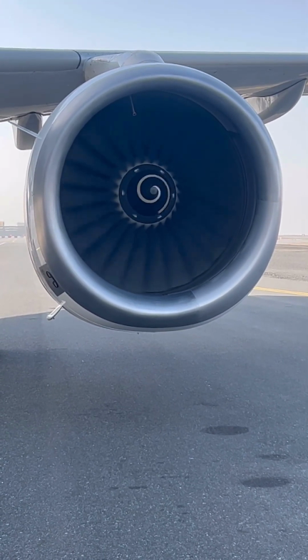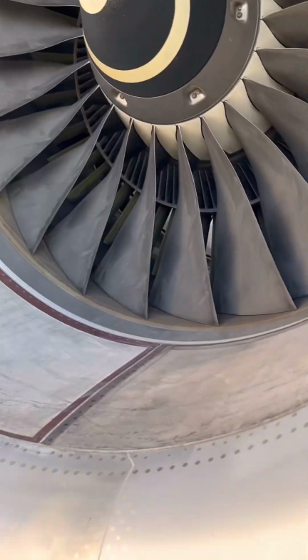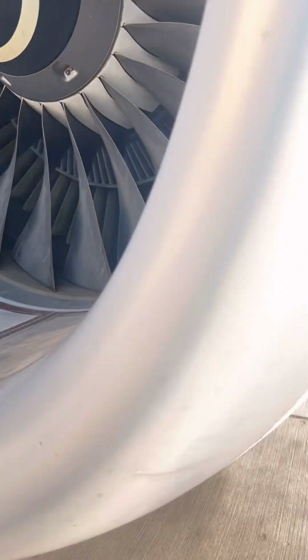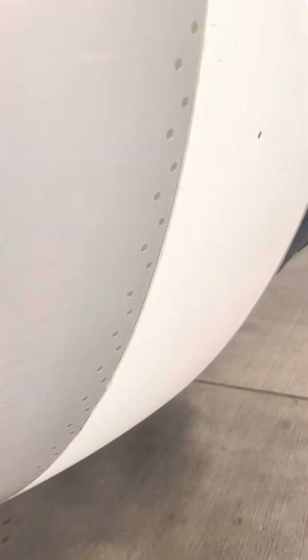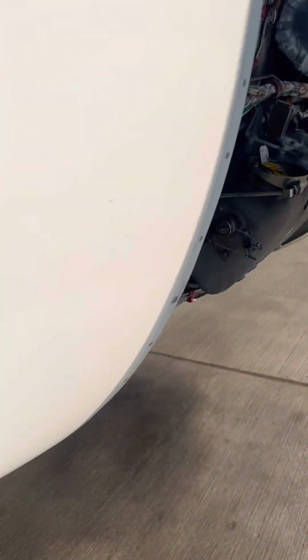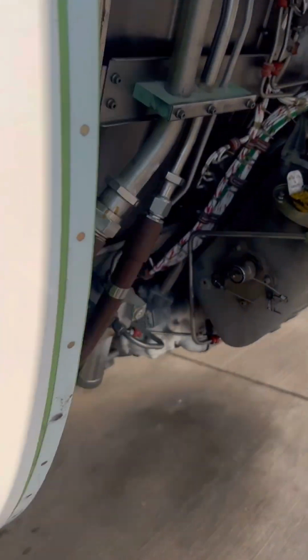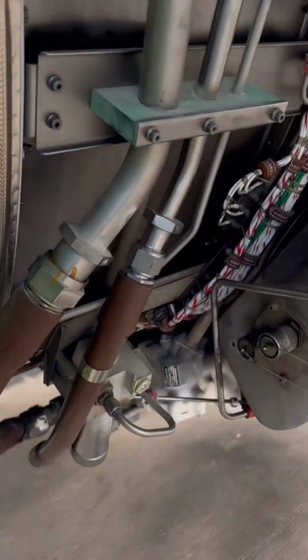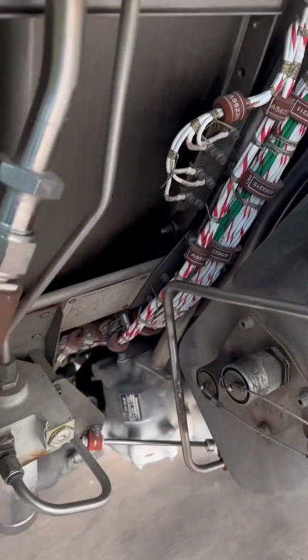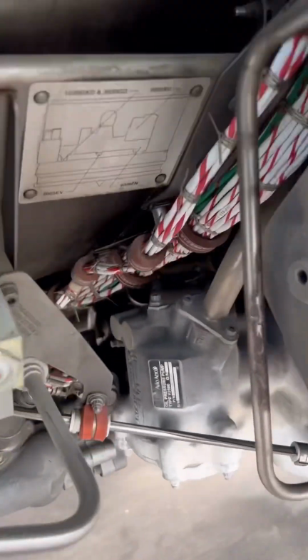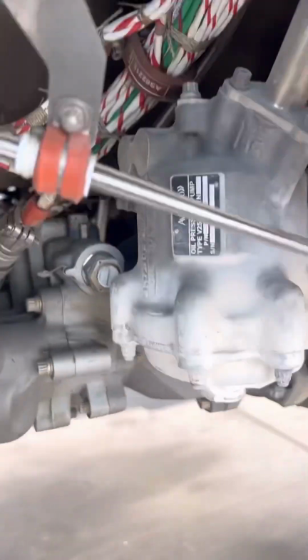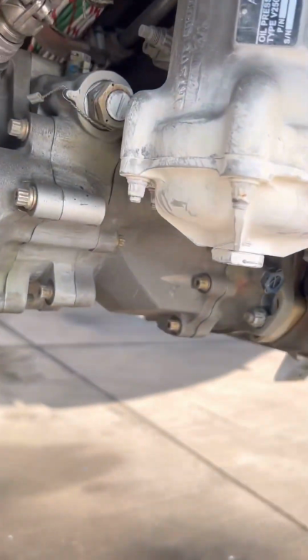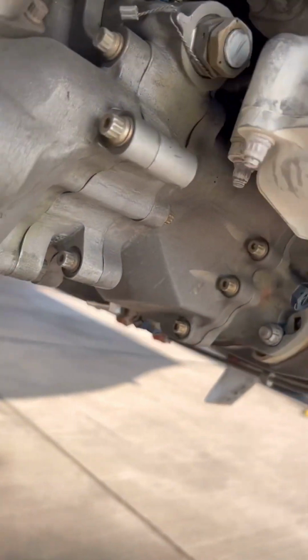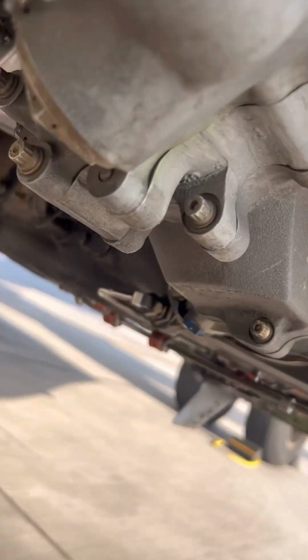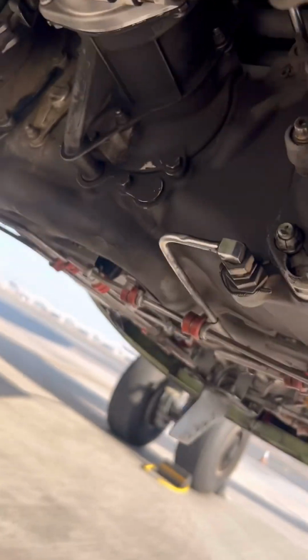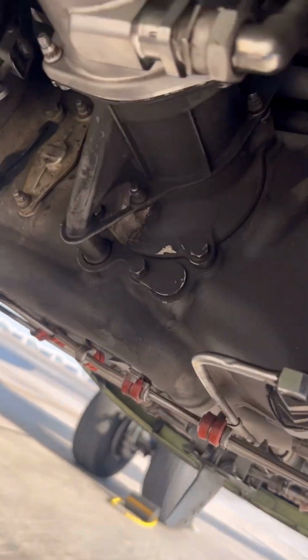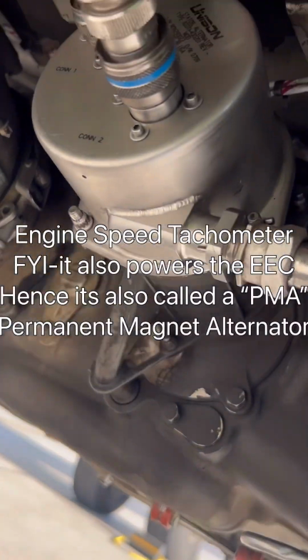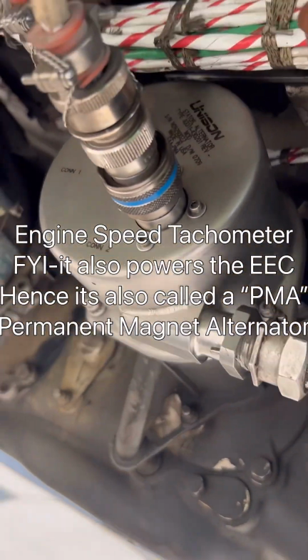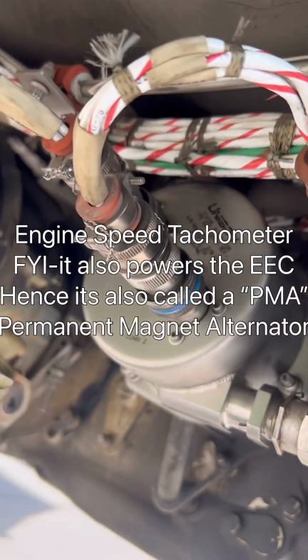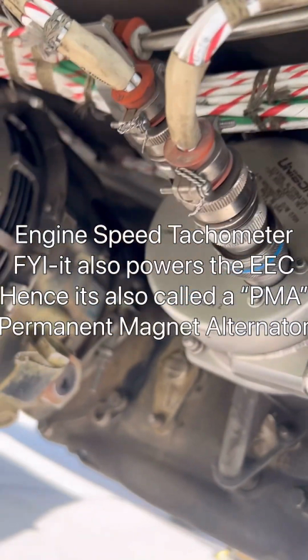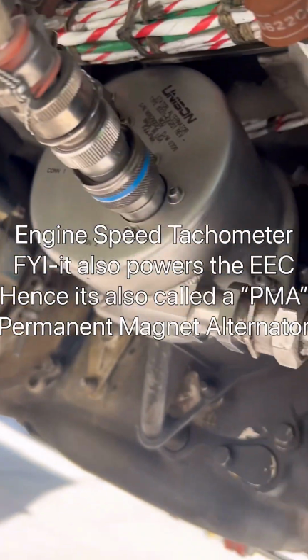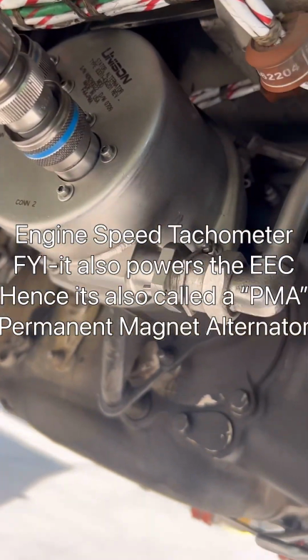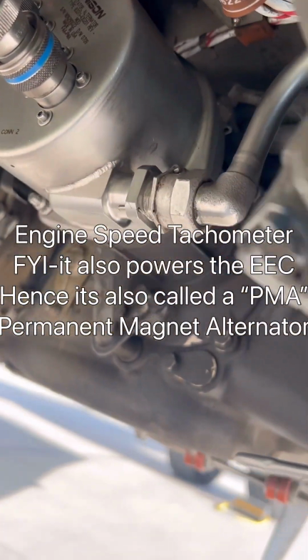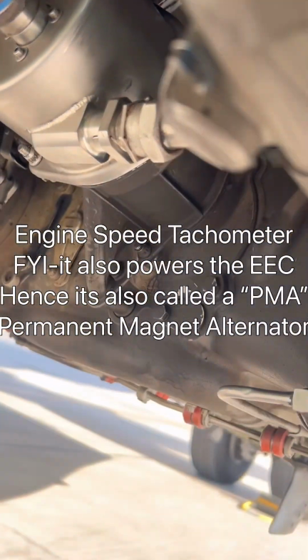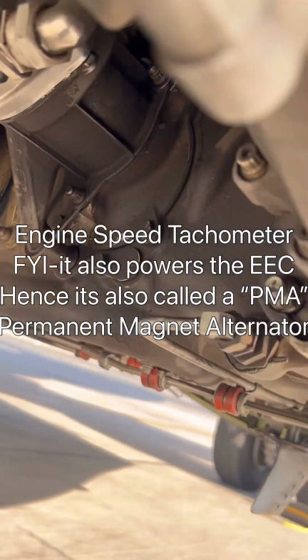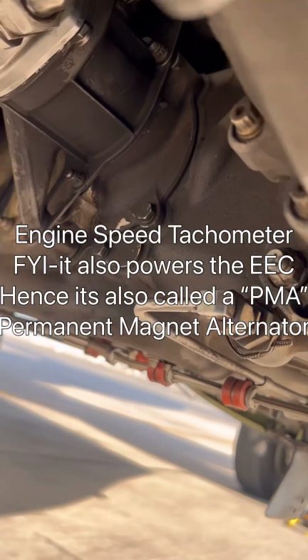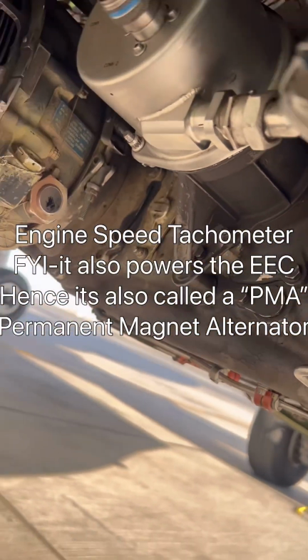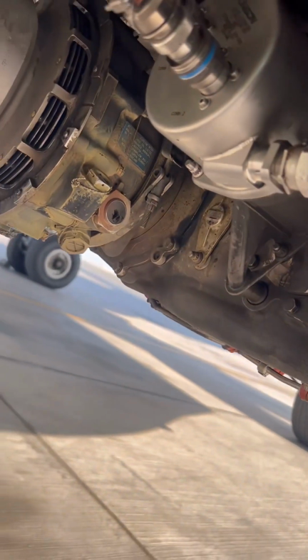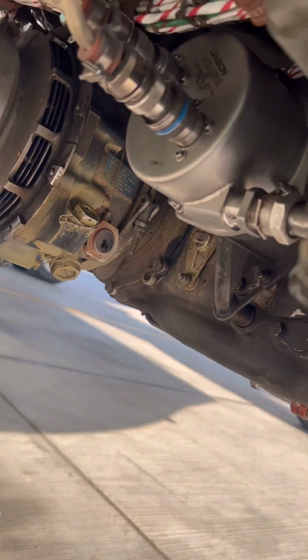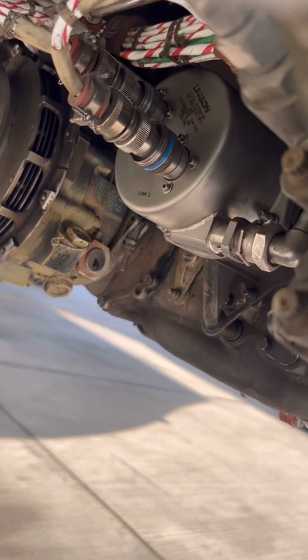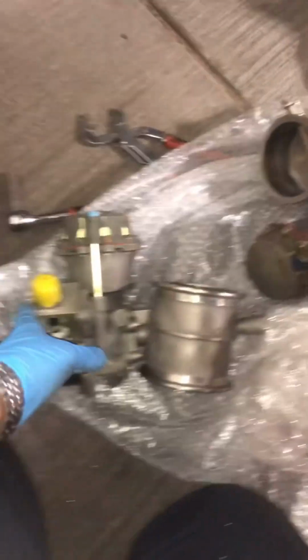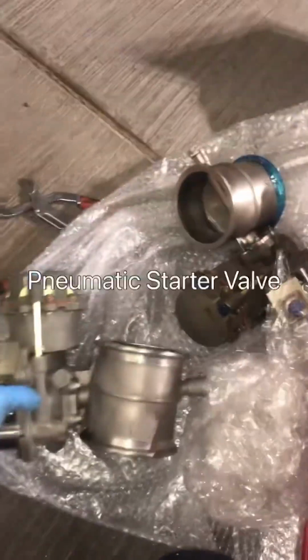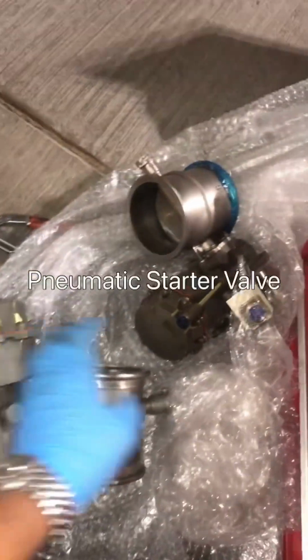Now let's open up the engine and see what's inside. First of all, we start with the engine tachometer. It's a permanent magnet alternator. This silver component sends spike signals during the start process, which is very critical for engine start control.